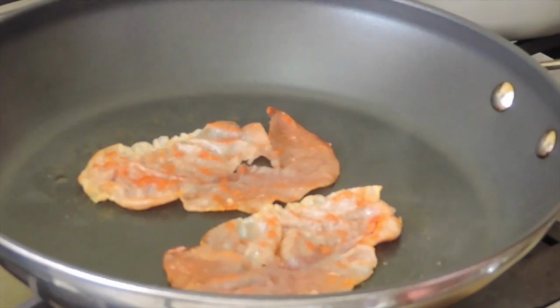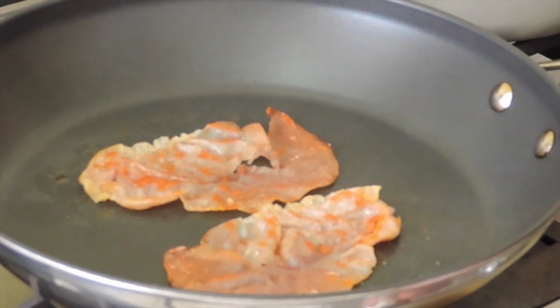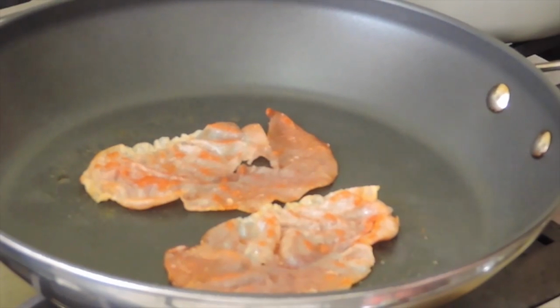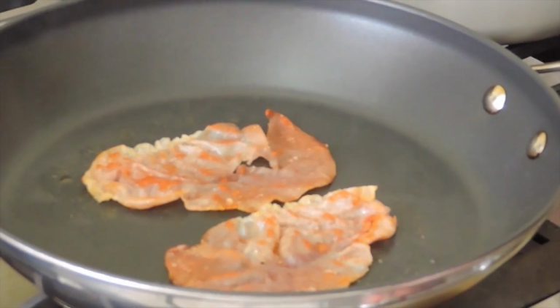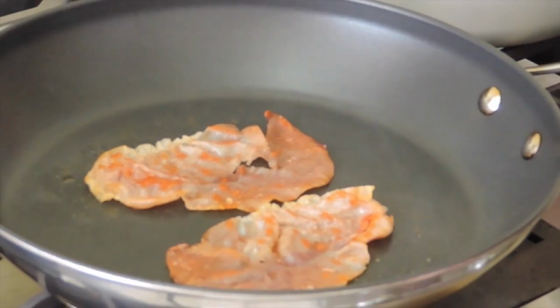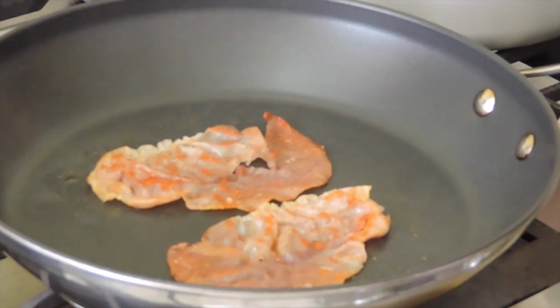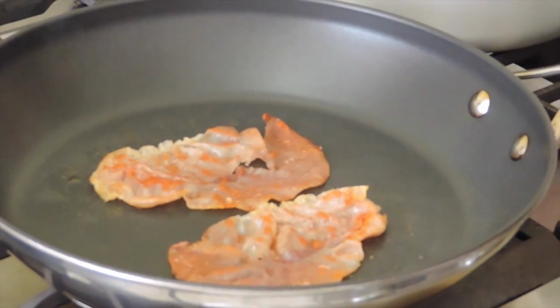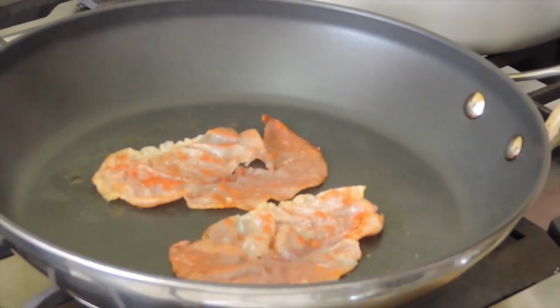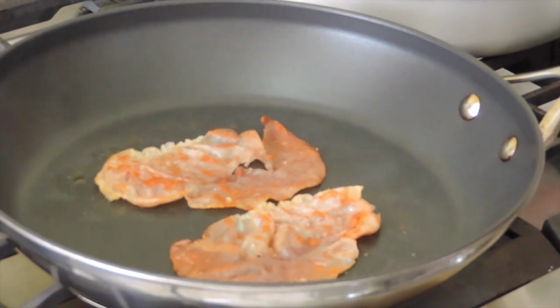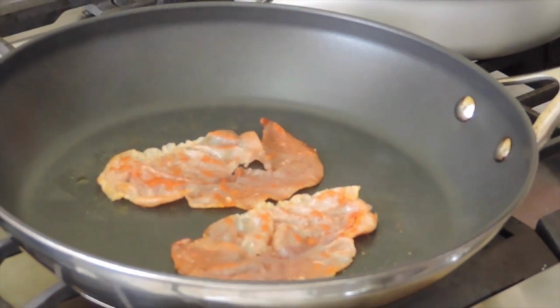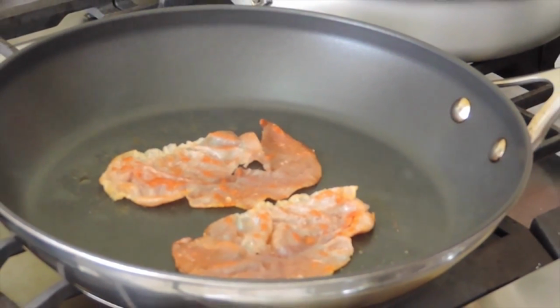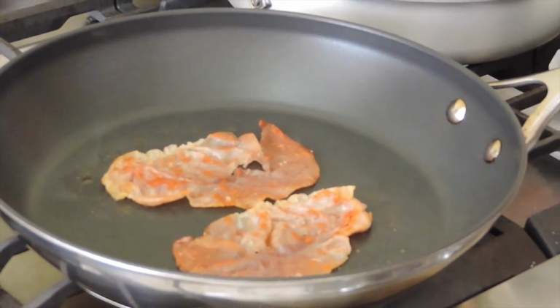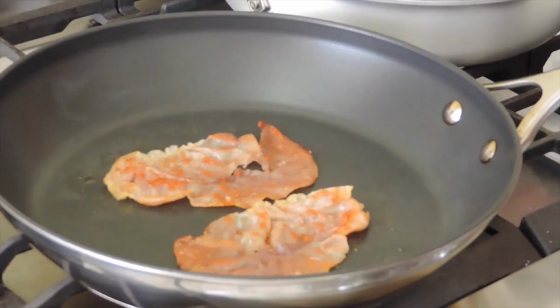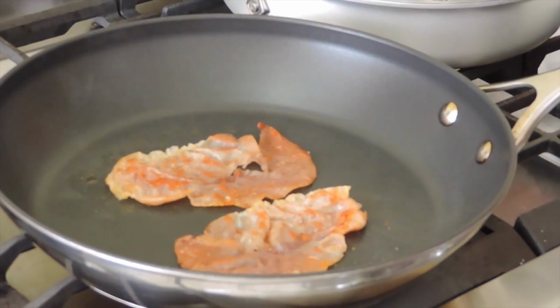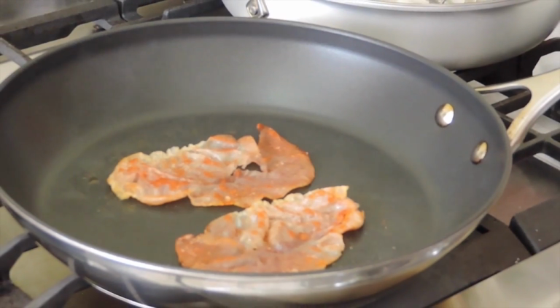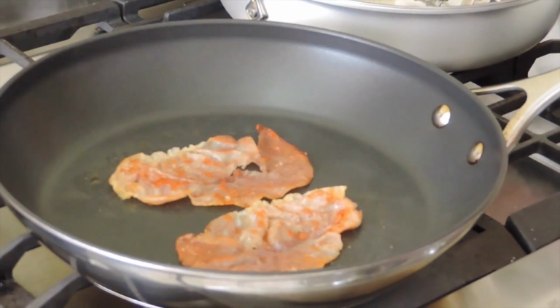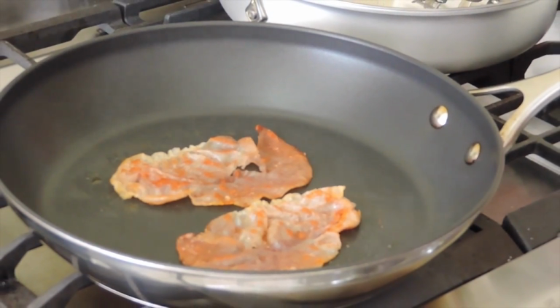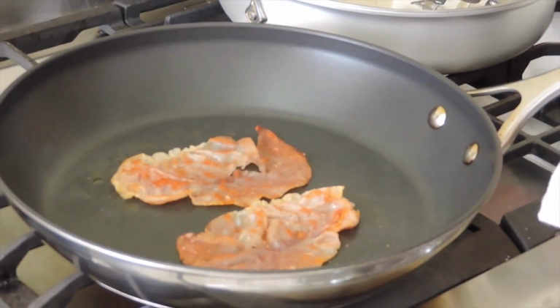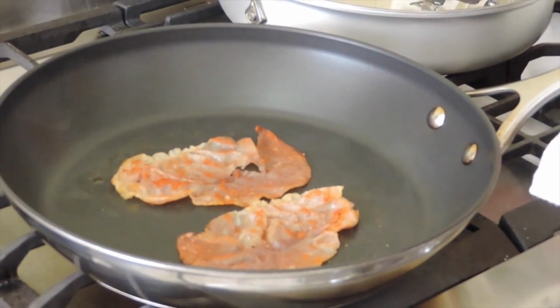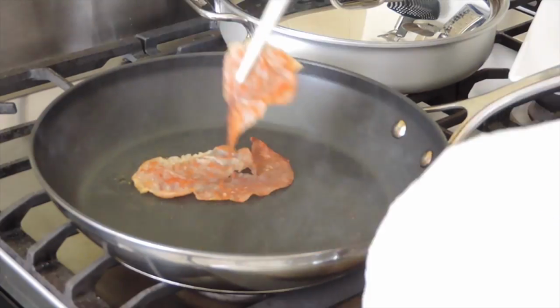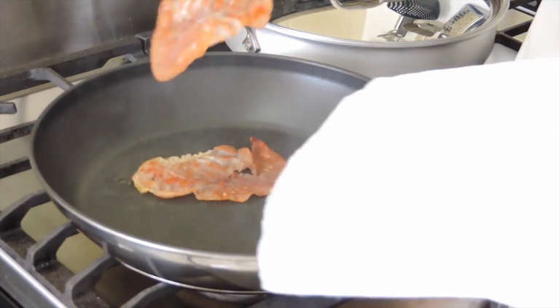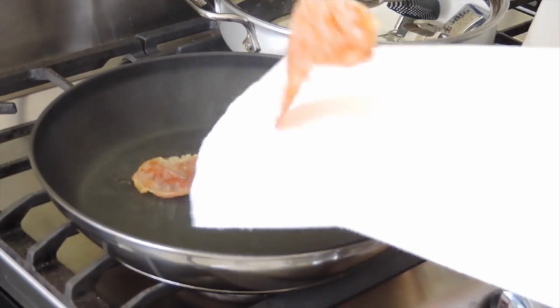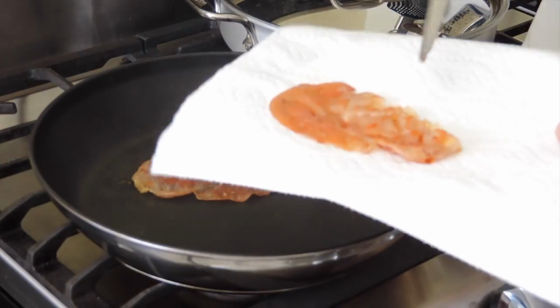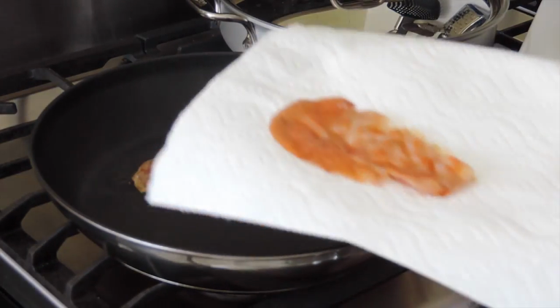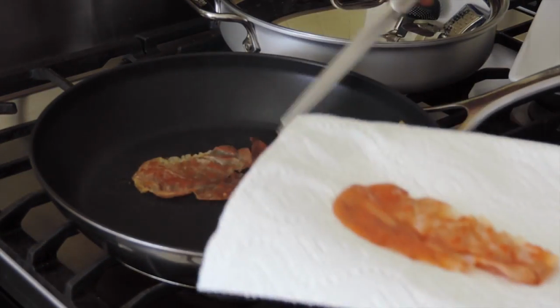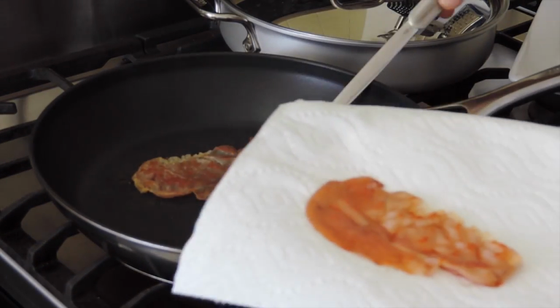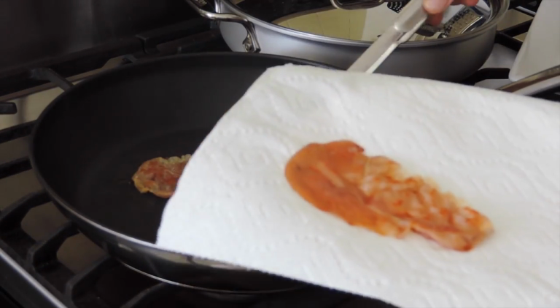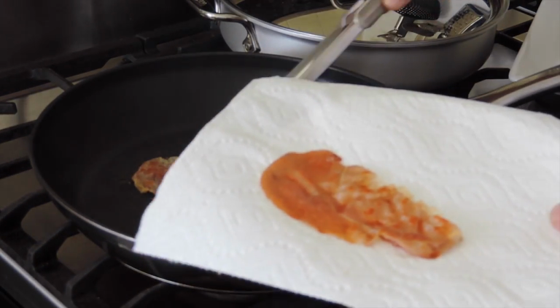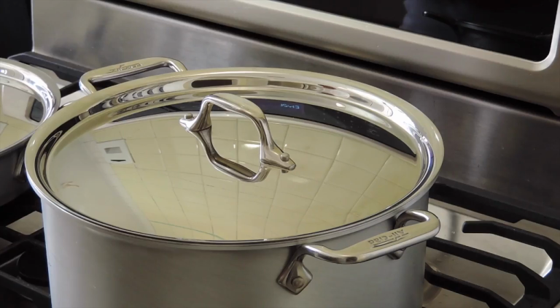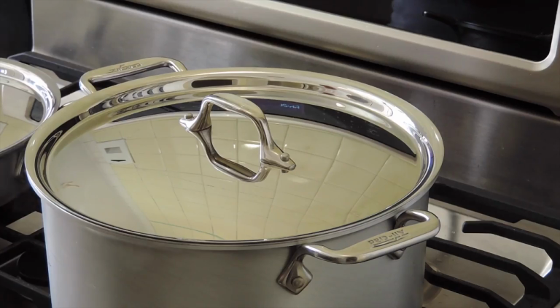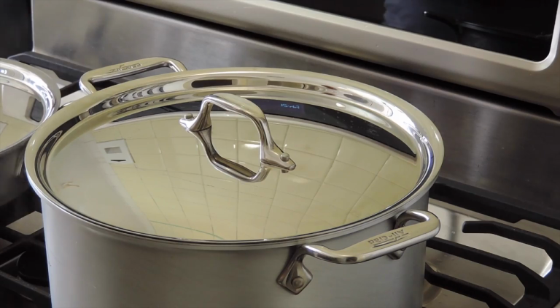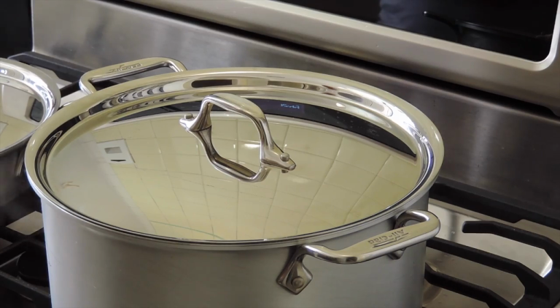In a non-stick skillet, render 2 slices of prosciutto until crispy. When done, transfer to a dish lined with a paper towel and set aside.